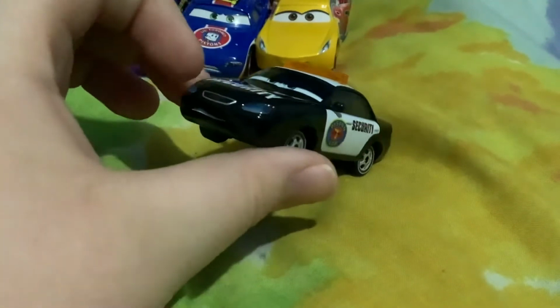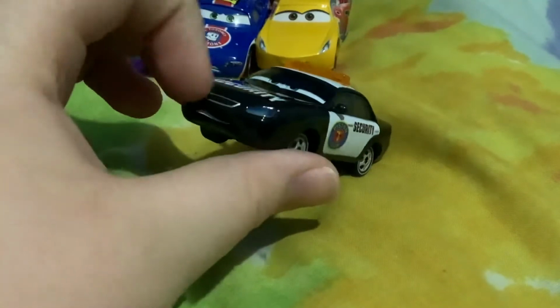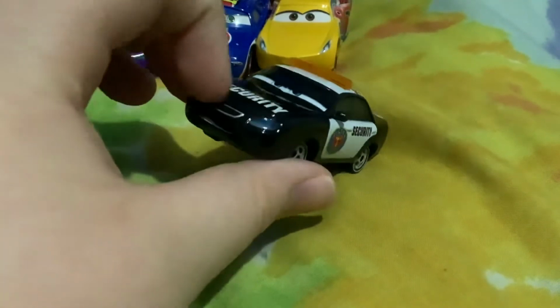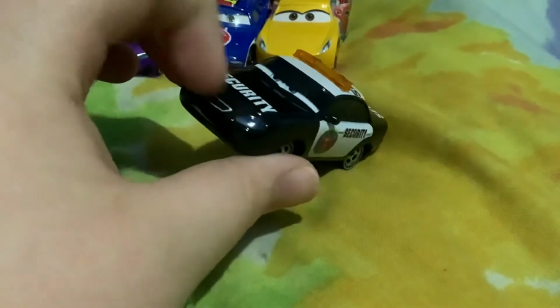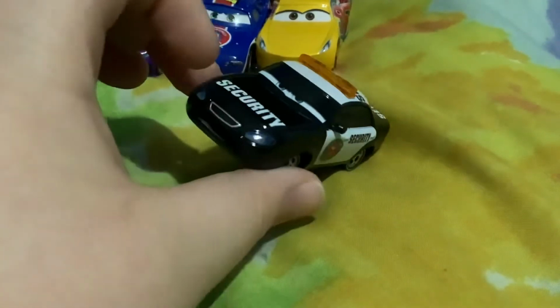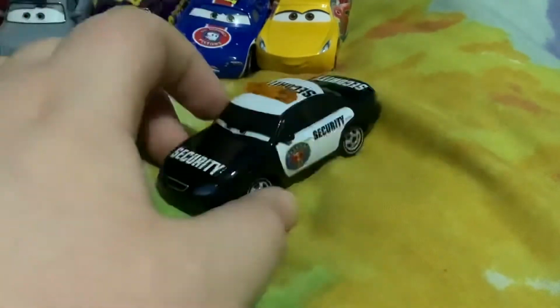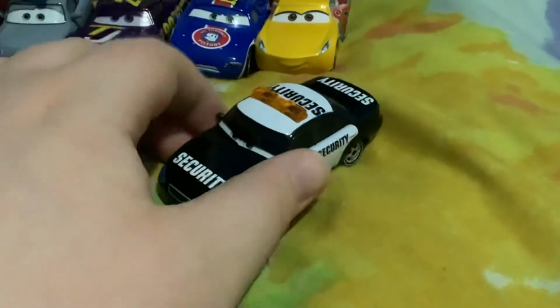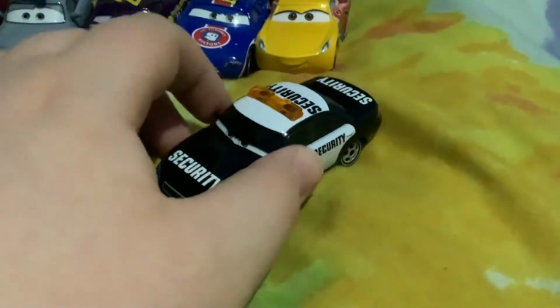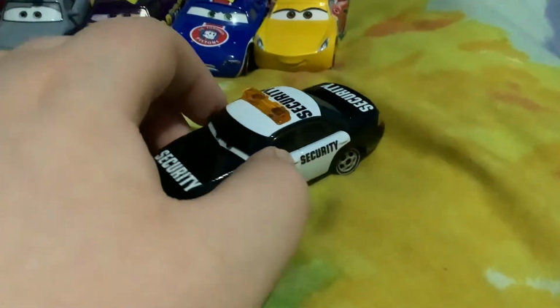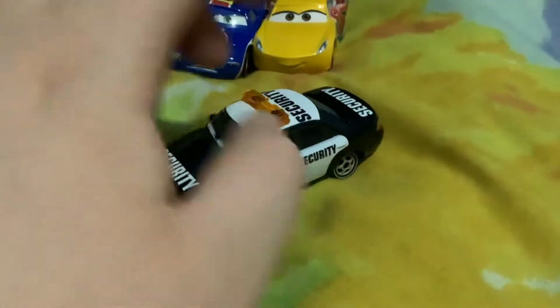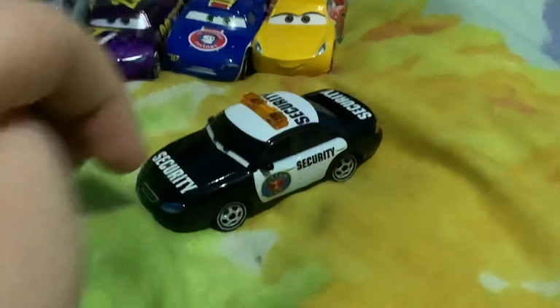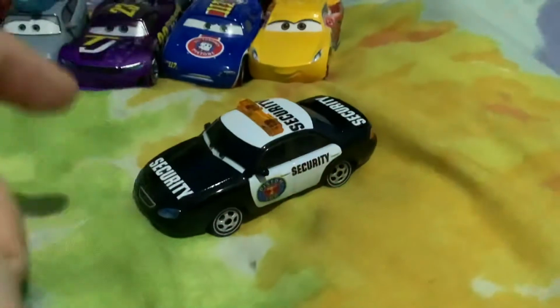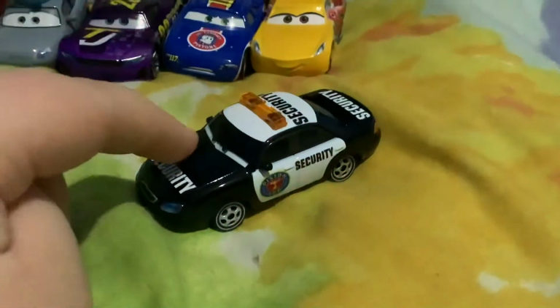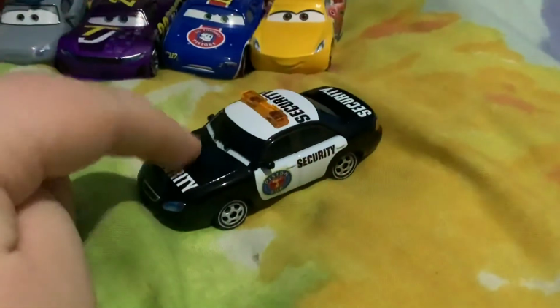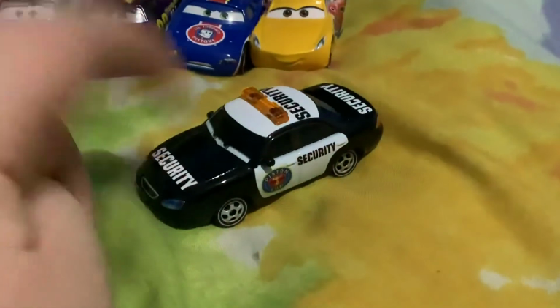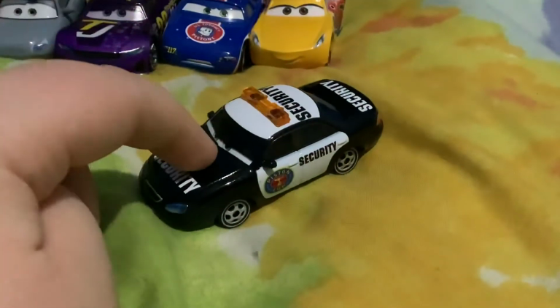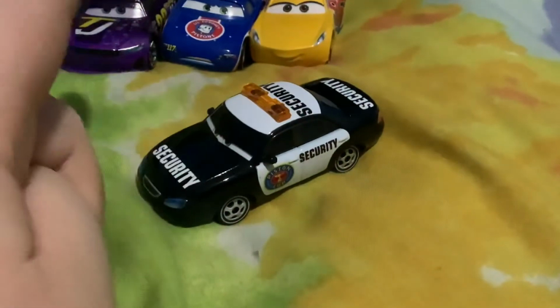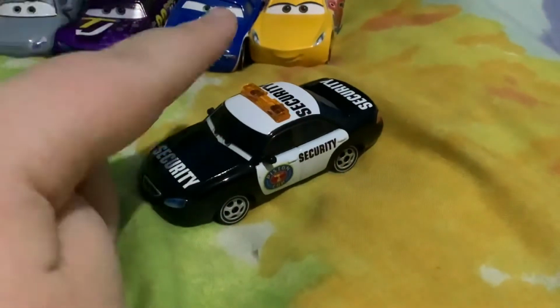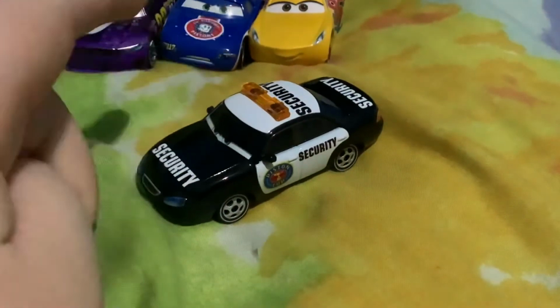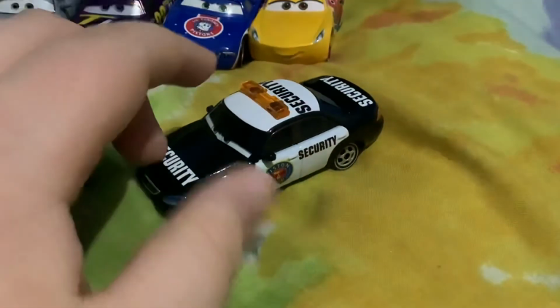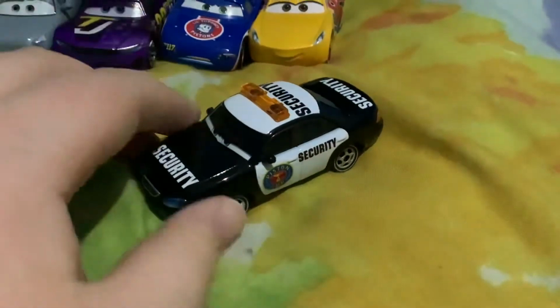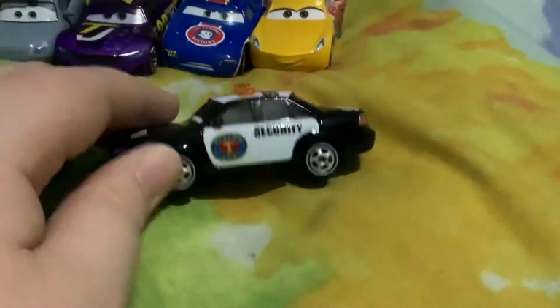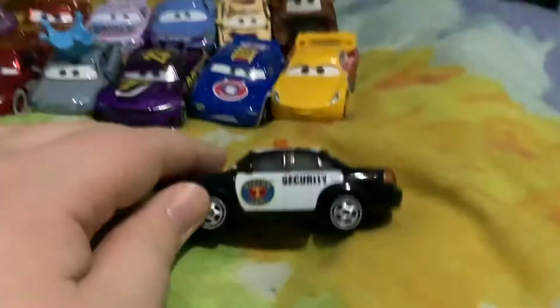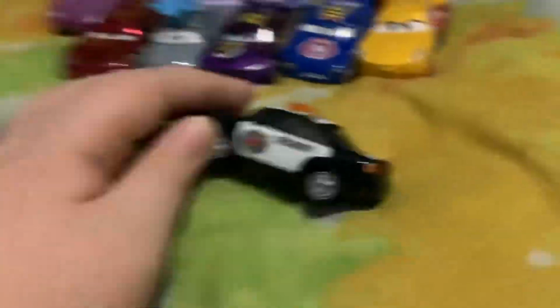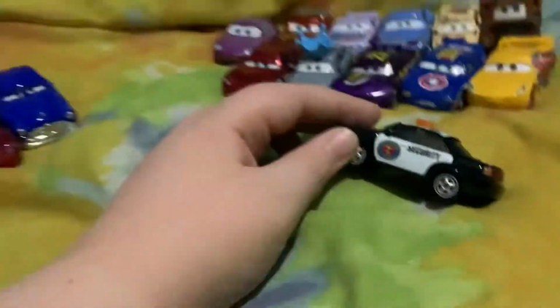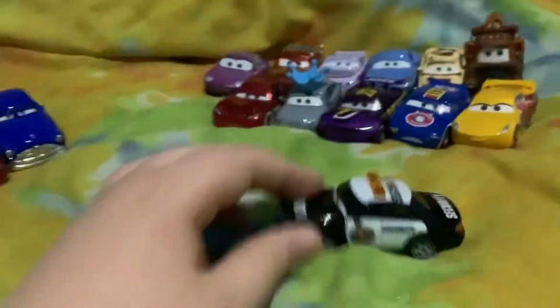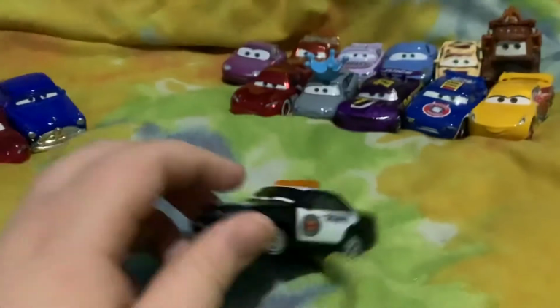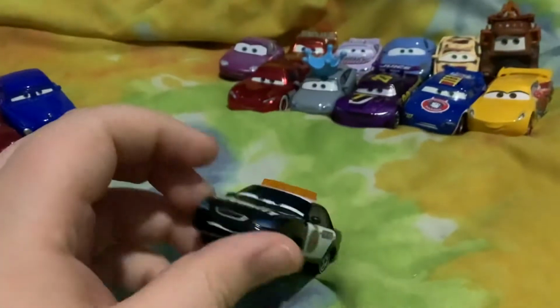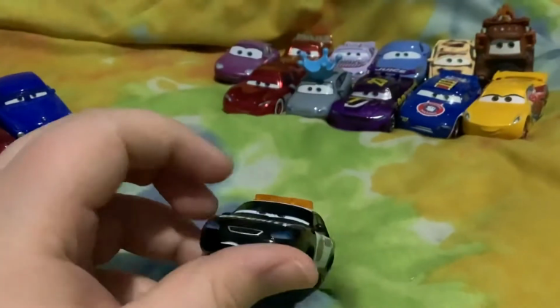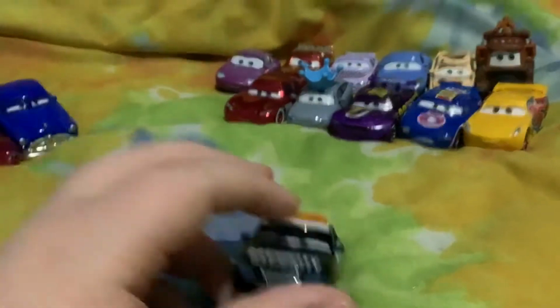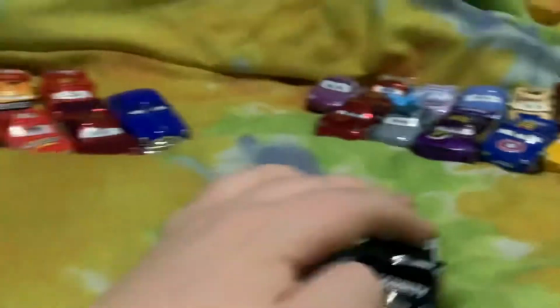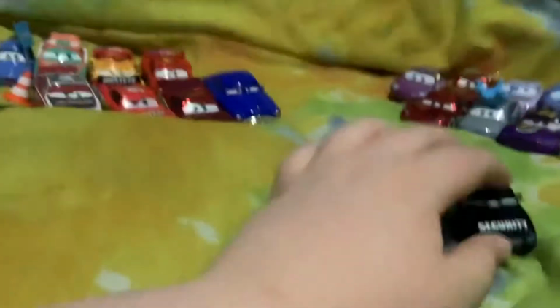He has a cool mustache on there. He has the black and white everywhere. Really cool. Perfect in my collection.